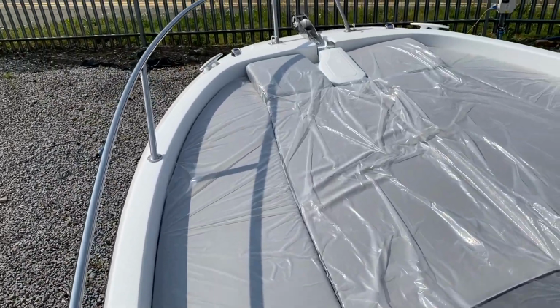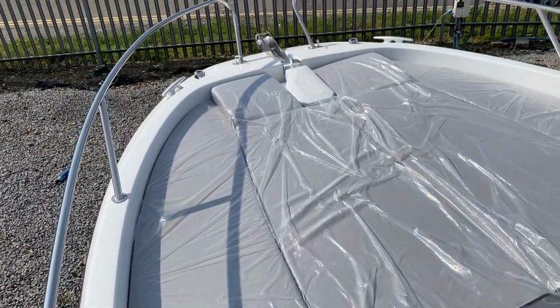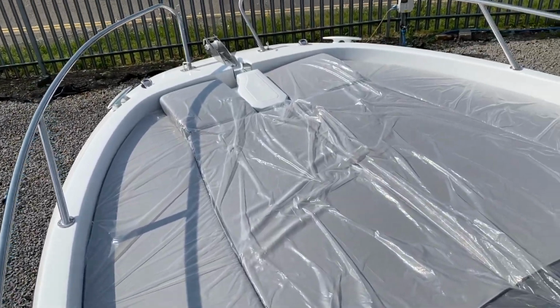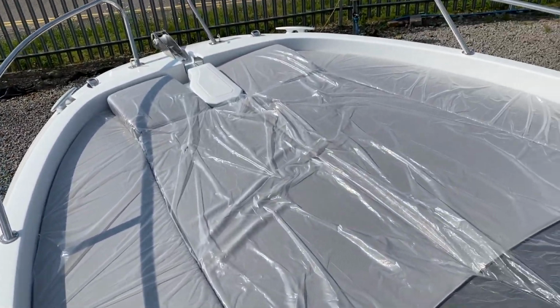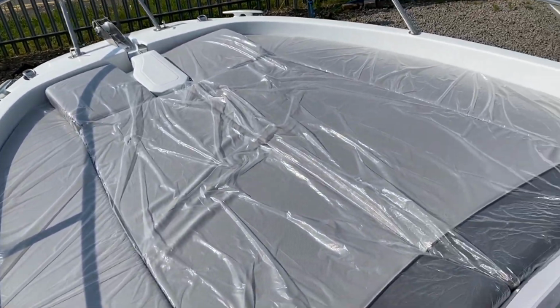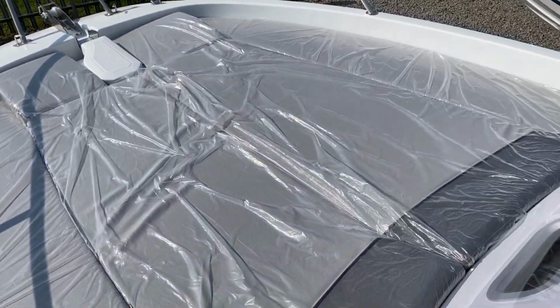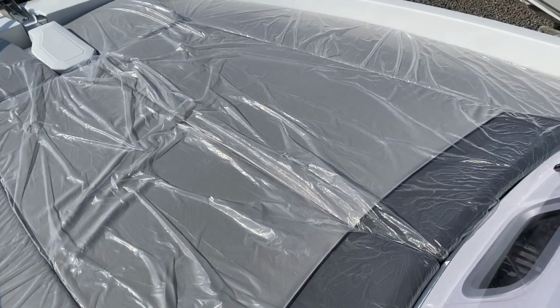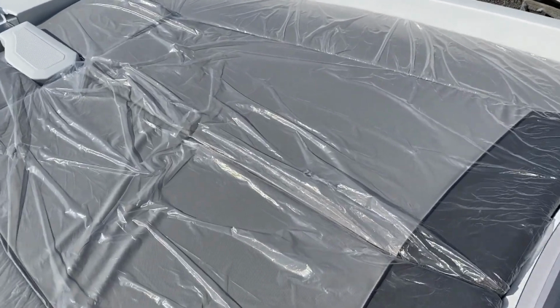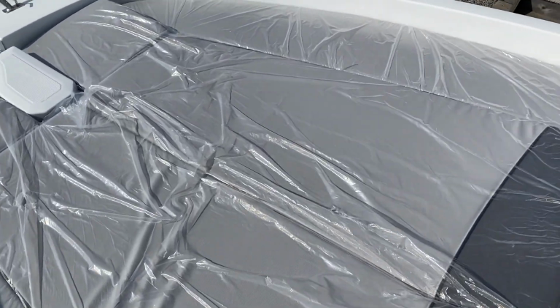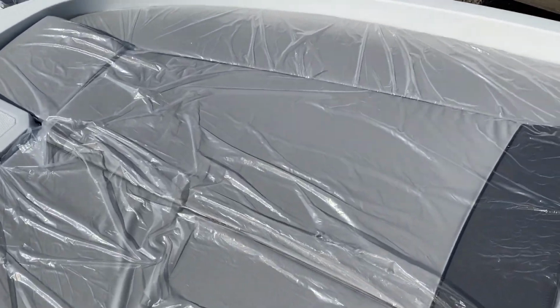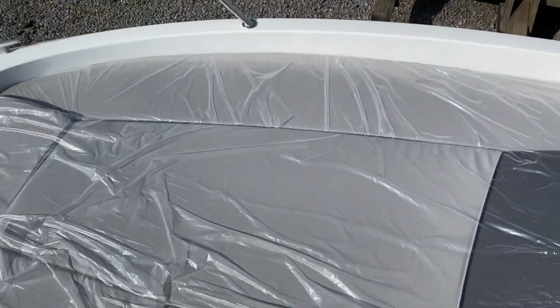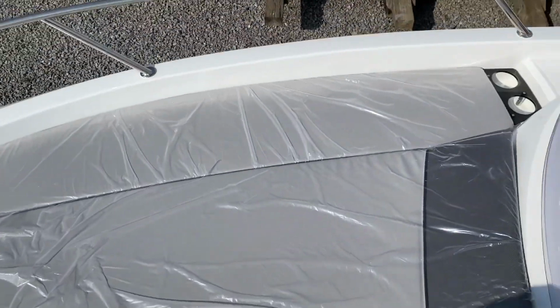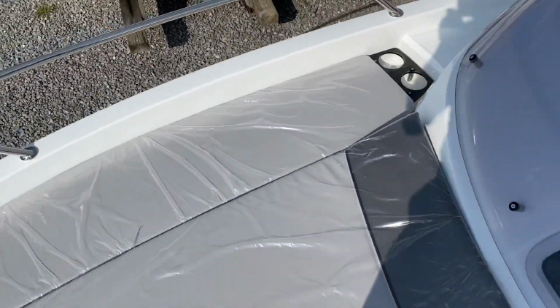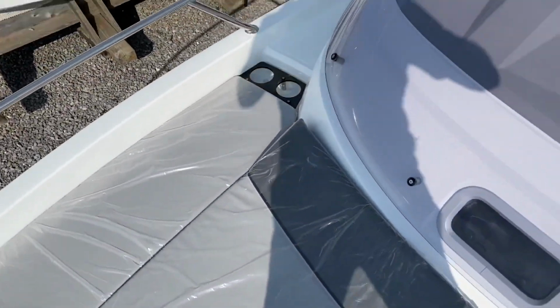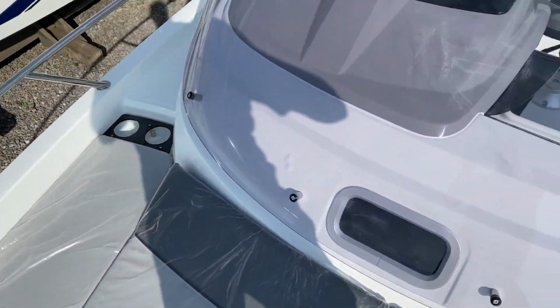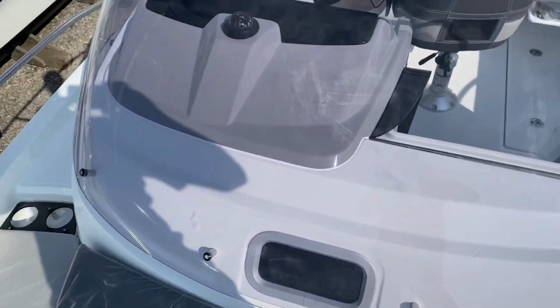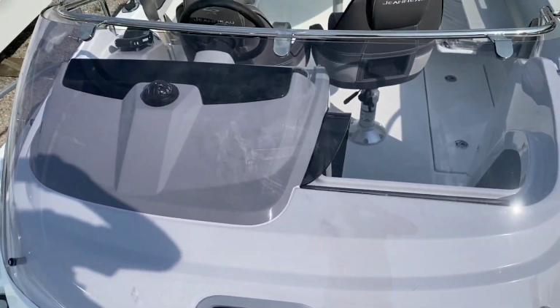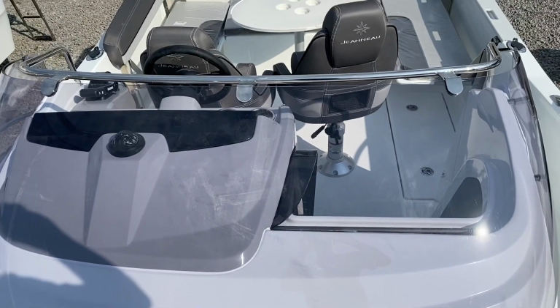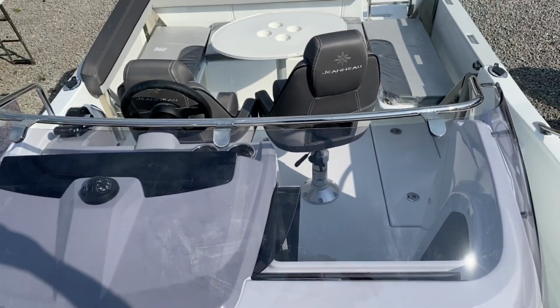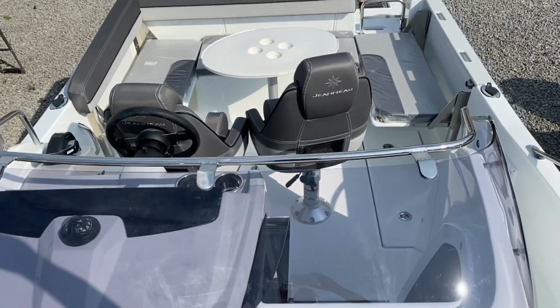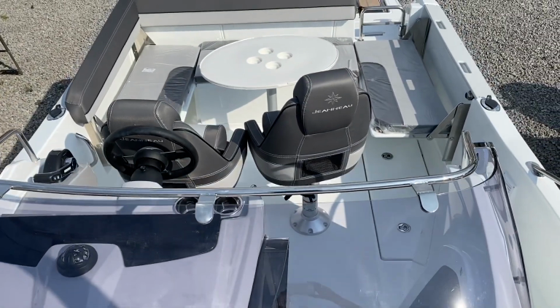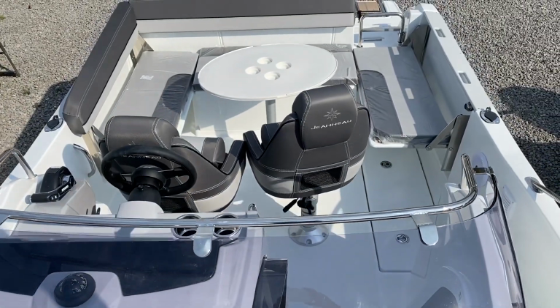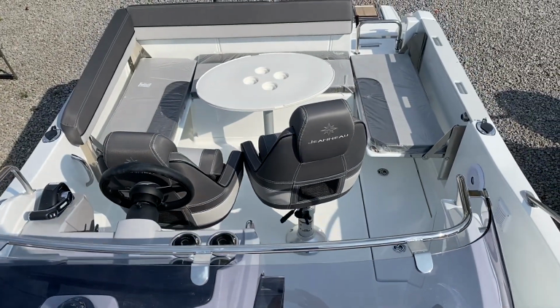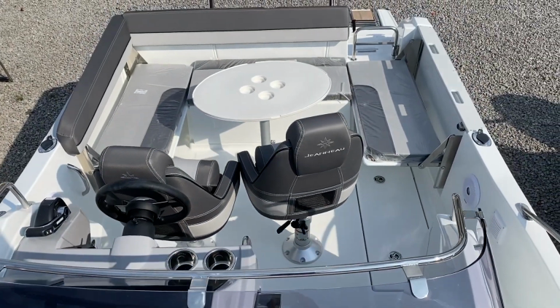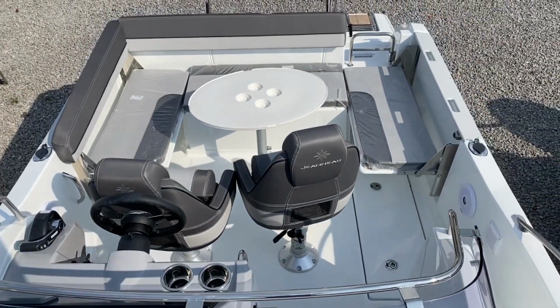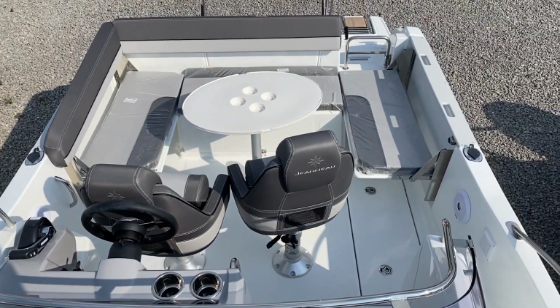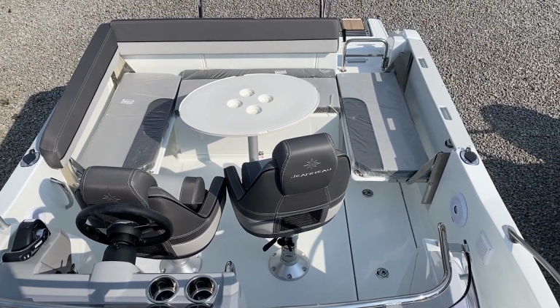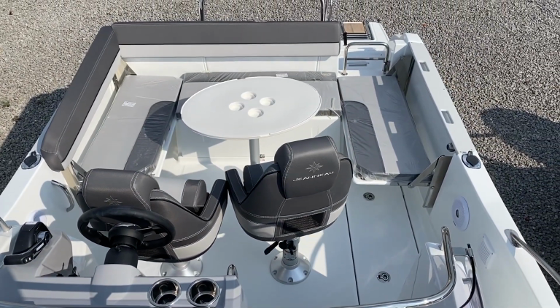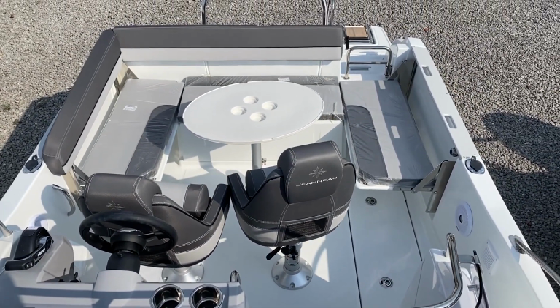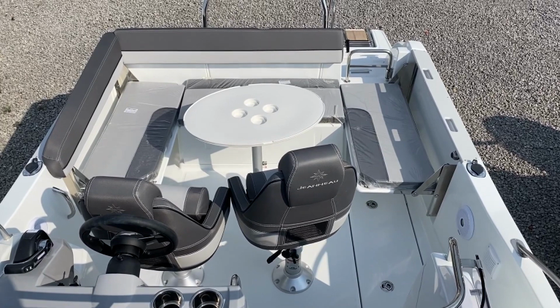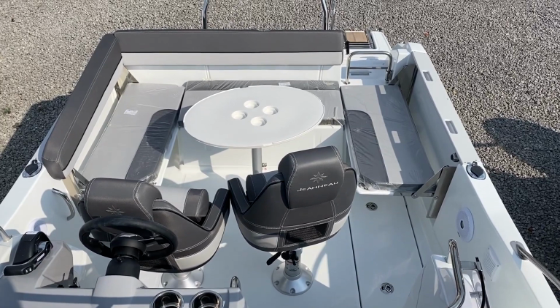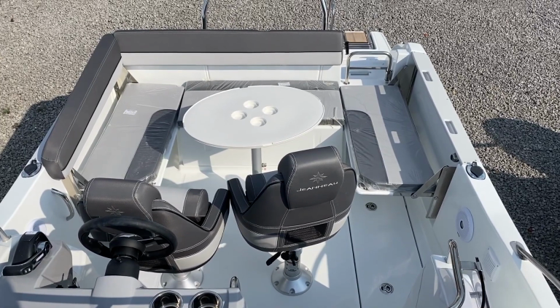There's a huge sun pad with a backrest facing towards the windscreen, so you get three or four people sunbathing in full on that. And a nice view of the cockpit area — loads of room to seat people around that for lunch.